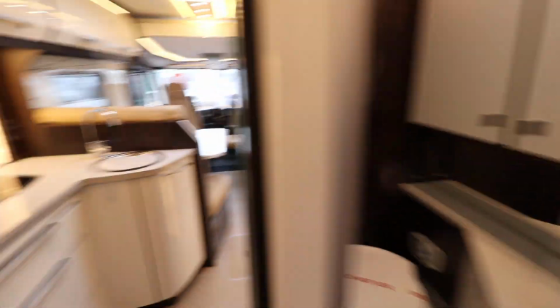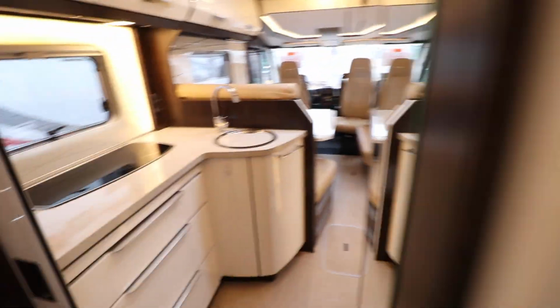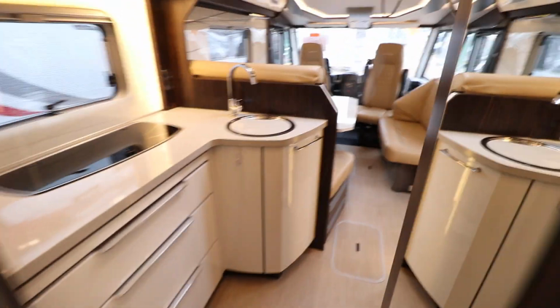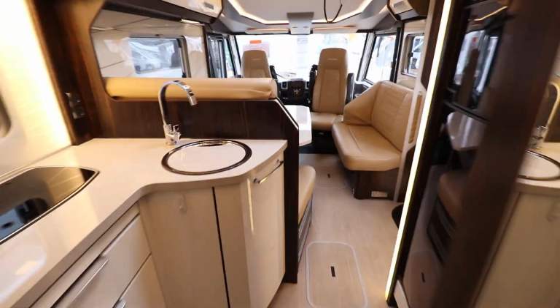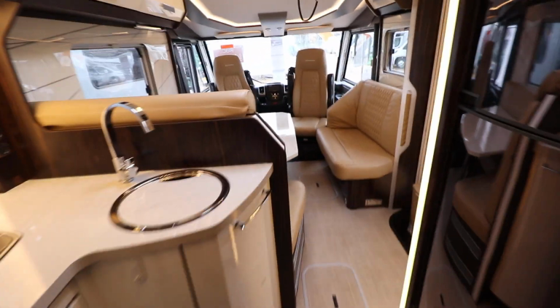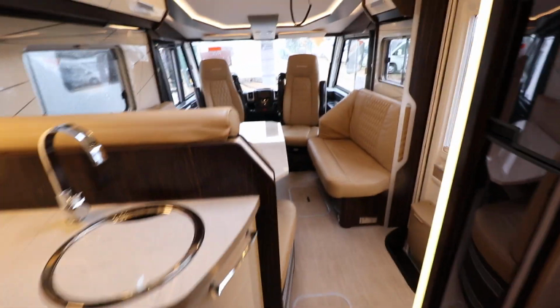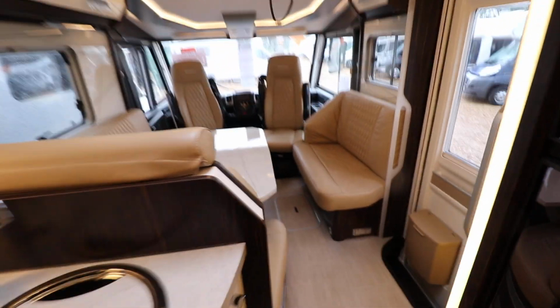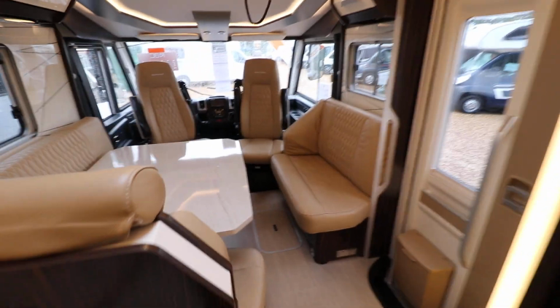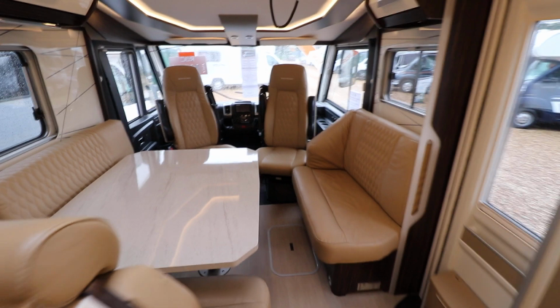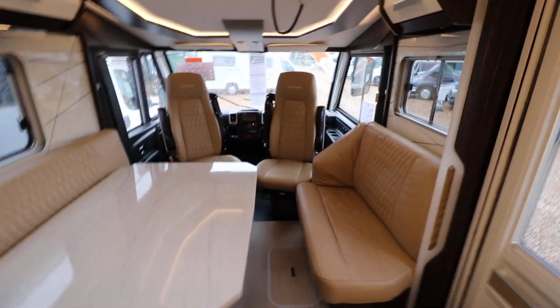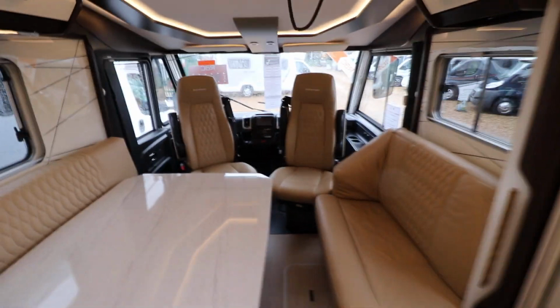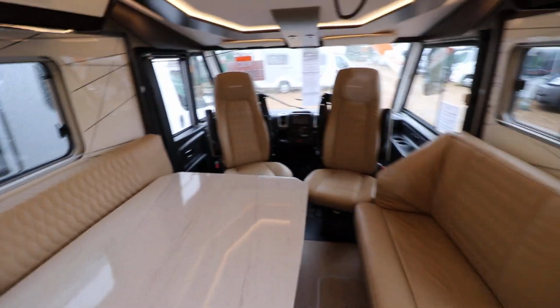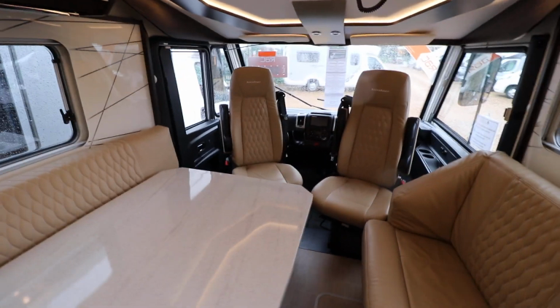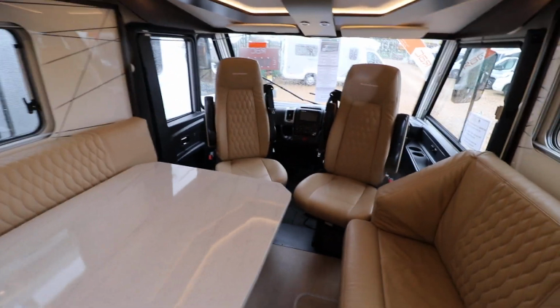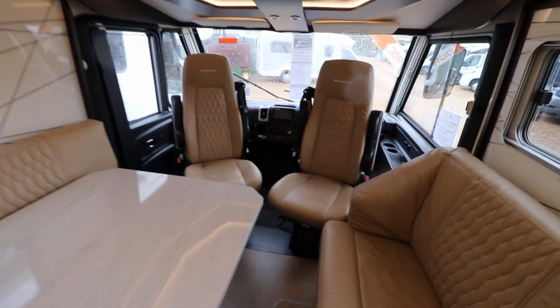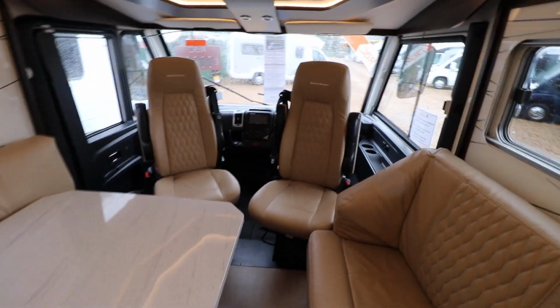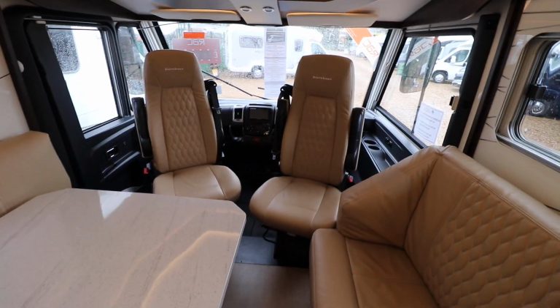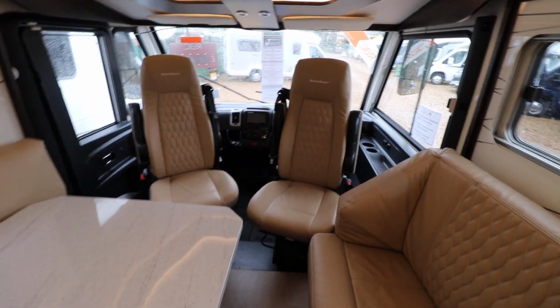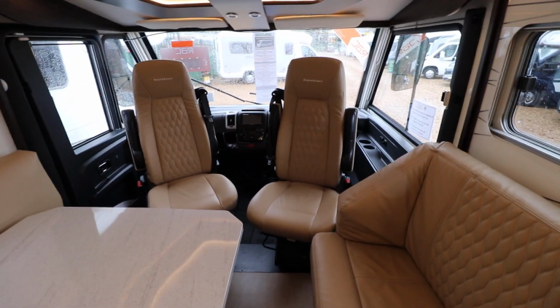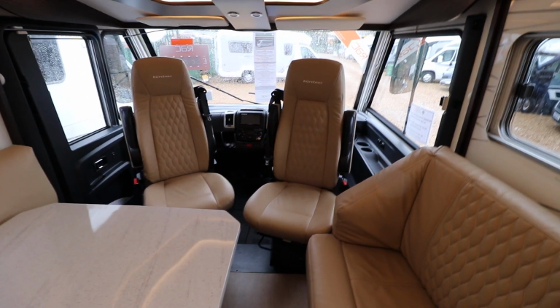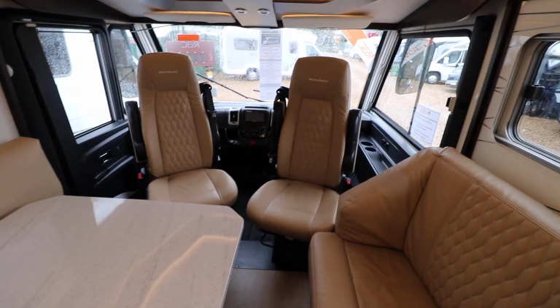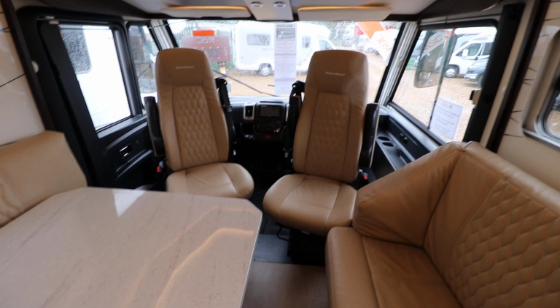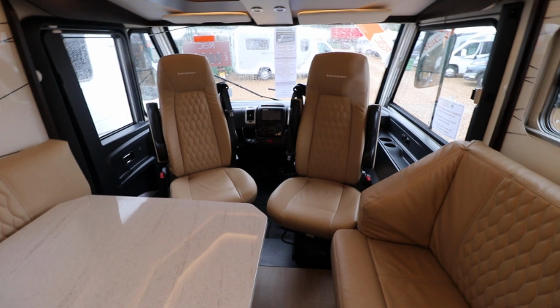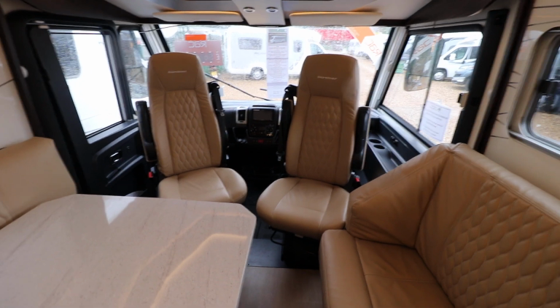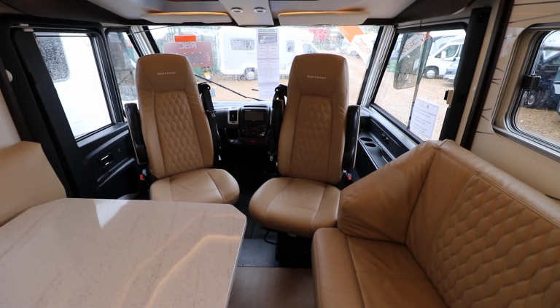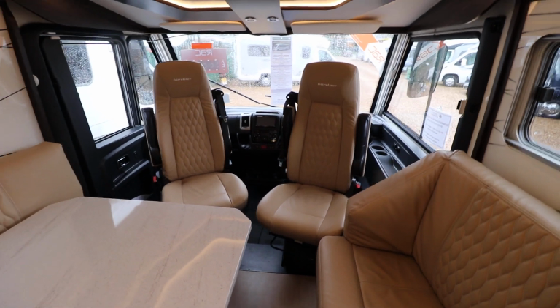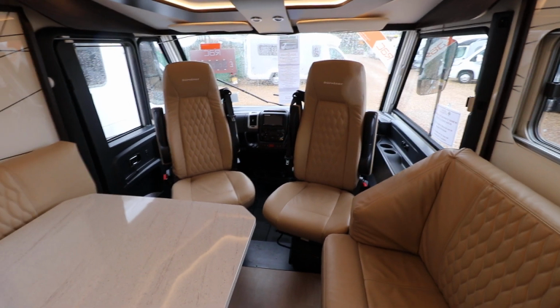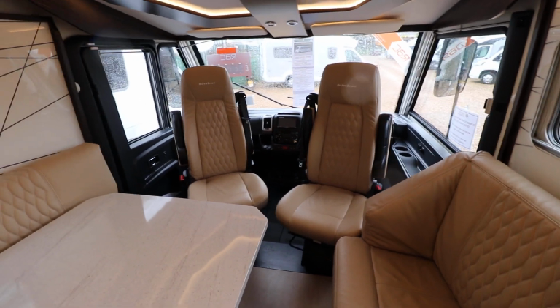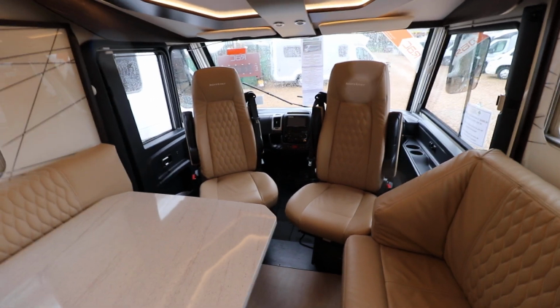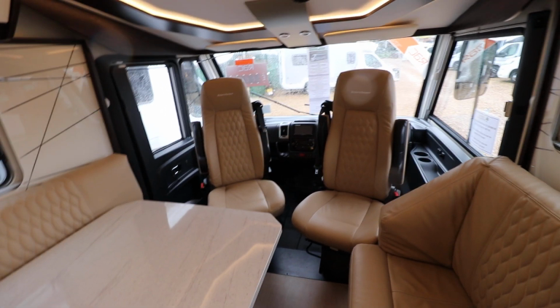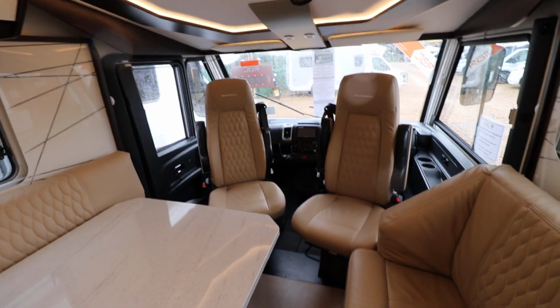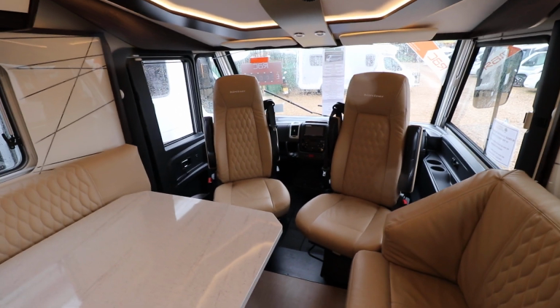Going to the cab area, we've got climate control air conditioning. It's got an automatic gearbox, reversing camera, driver and passenger airbags, and electric windows and mirrors as well. It's done just 6,000 miles.